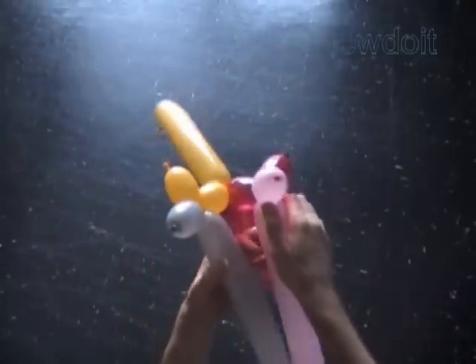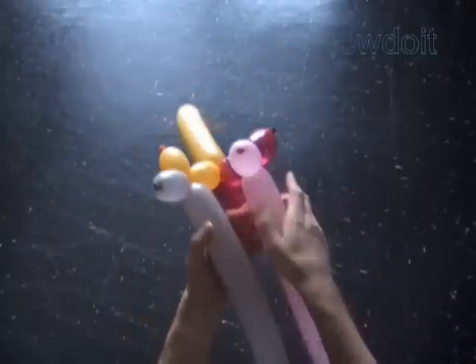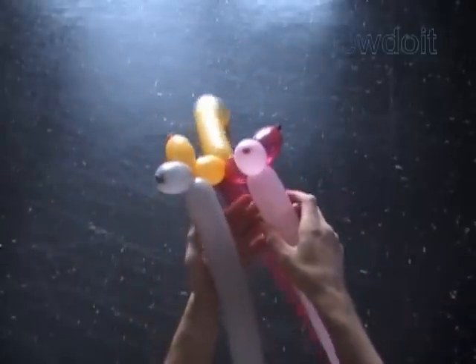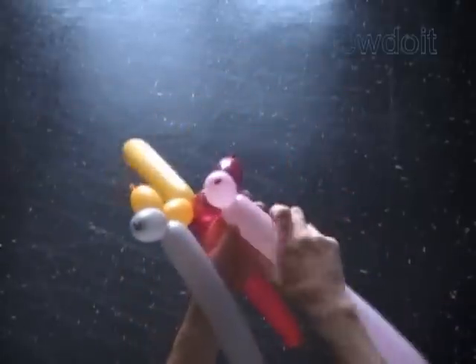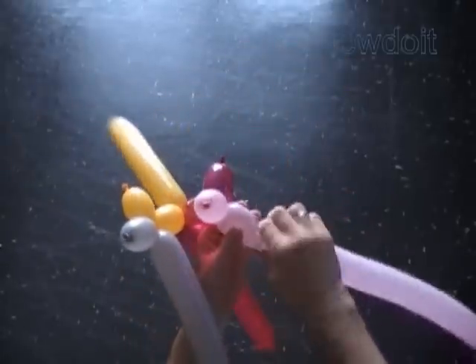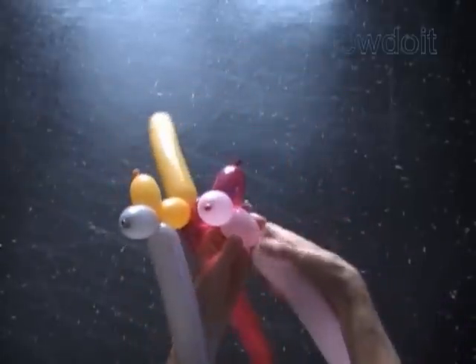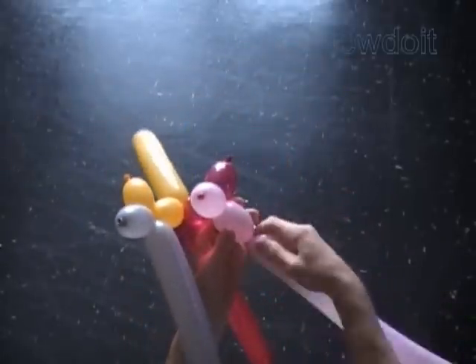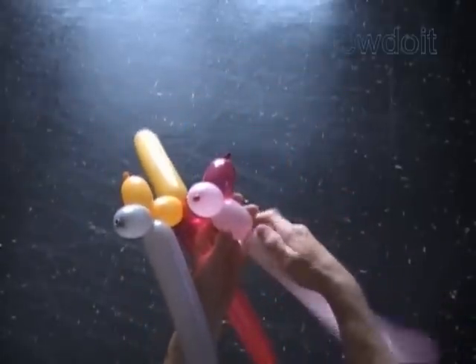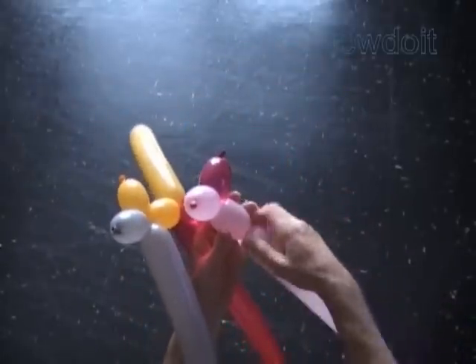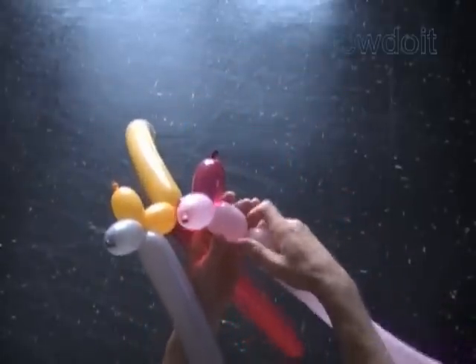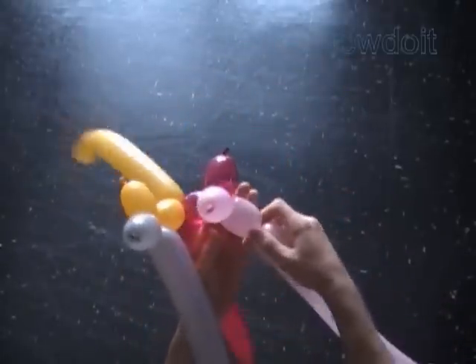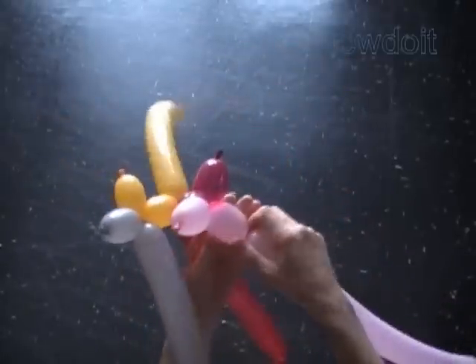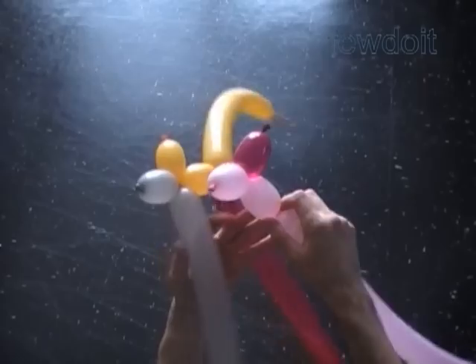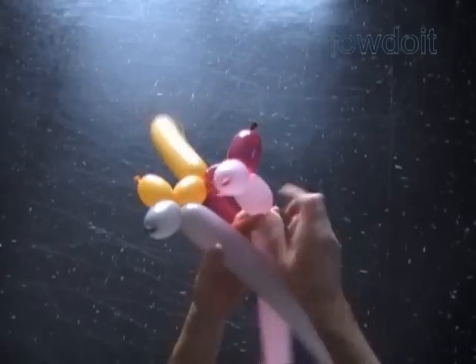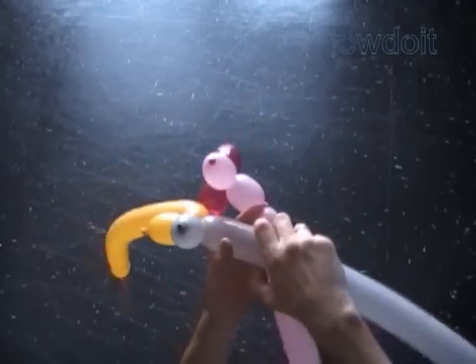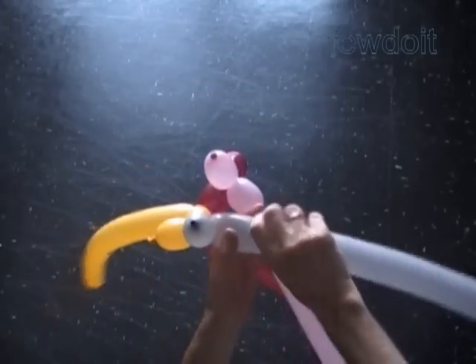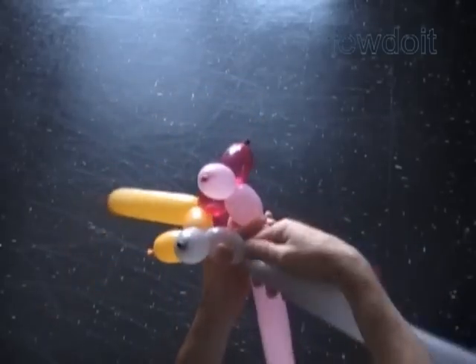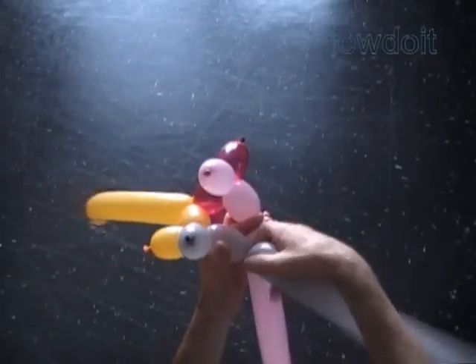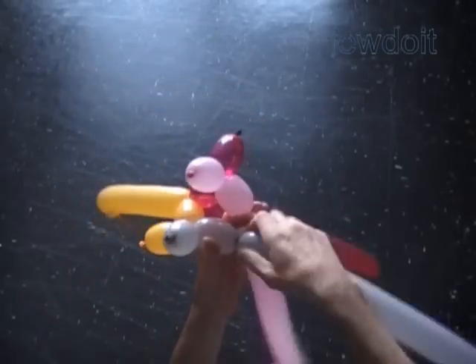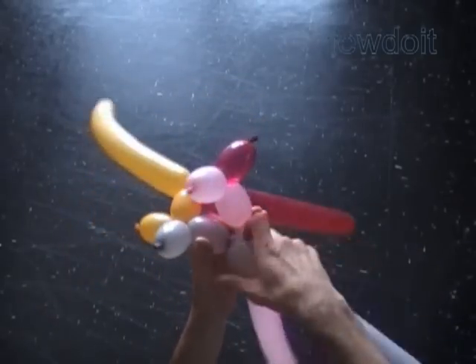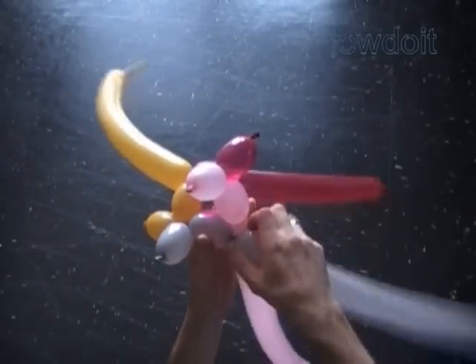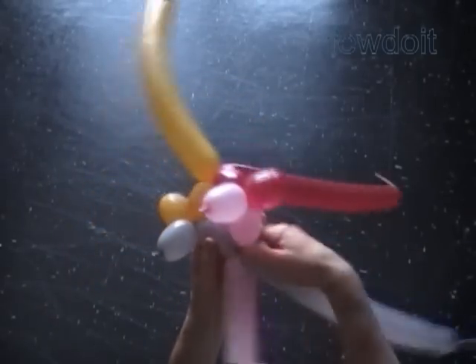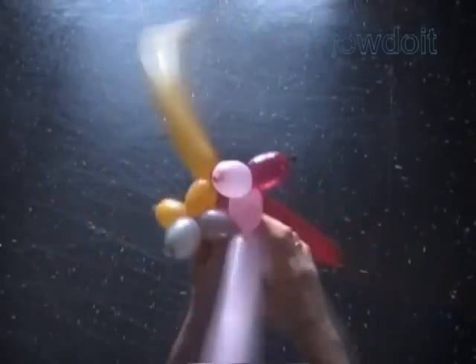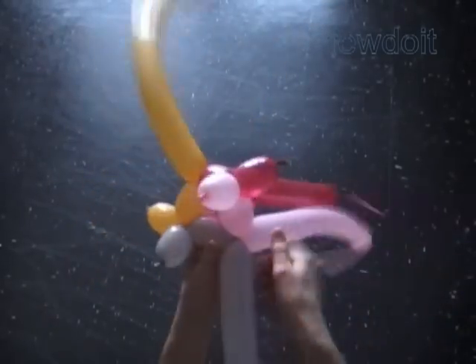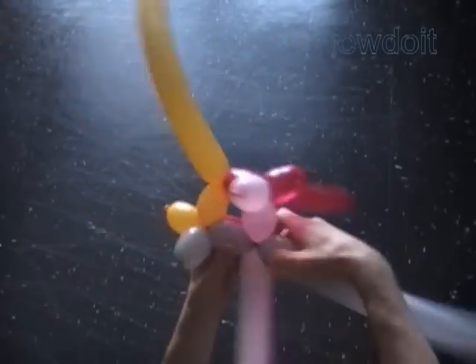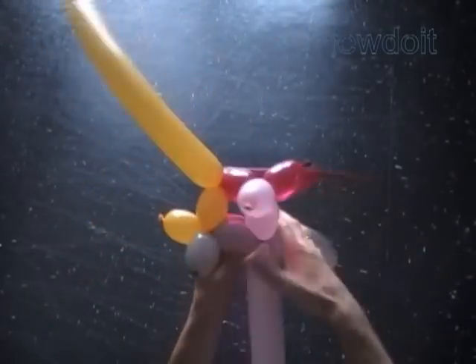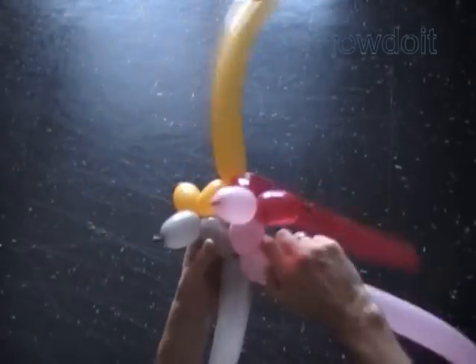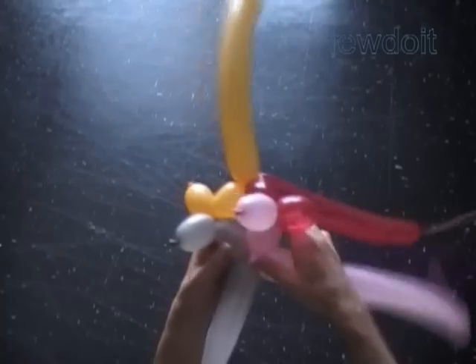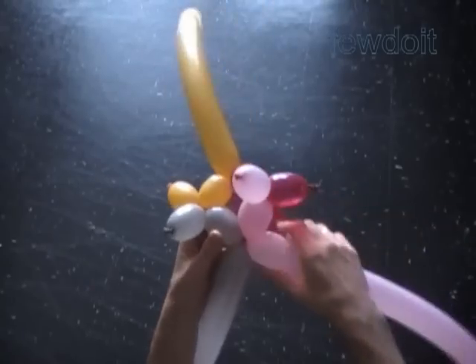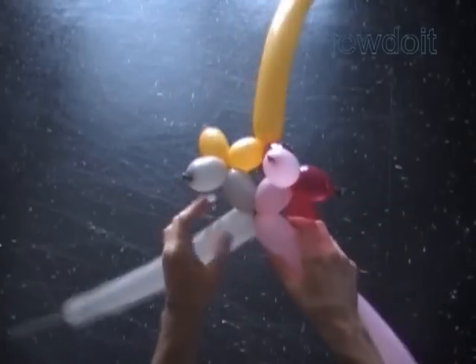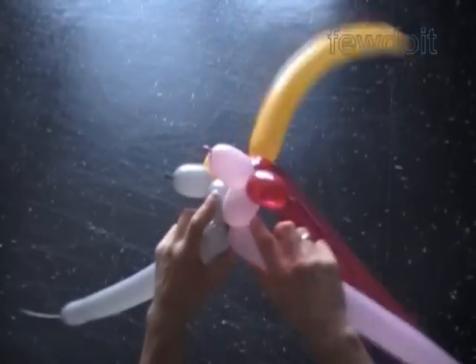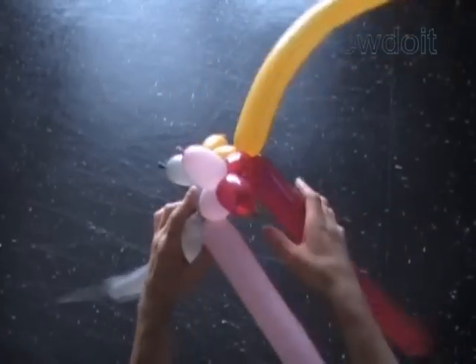Now twist the second pink bubble. And twist the second gray bubble. Lock the free end of the second pink and second gray bubbles in one lock twist.